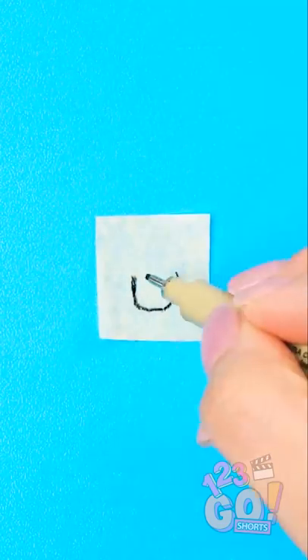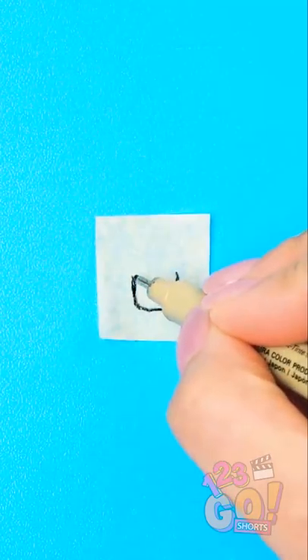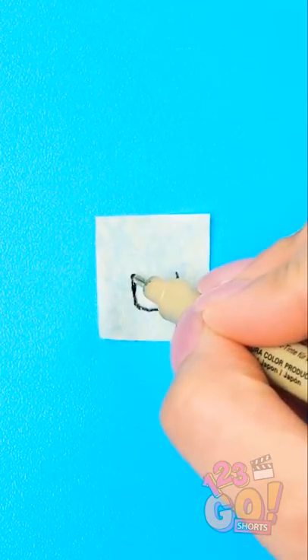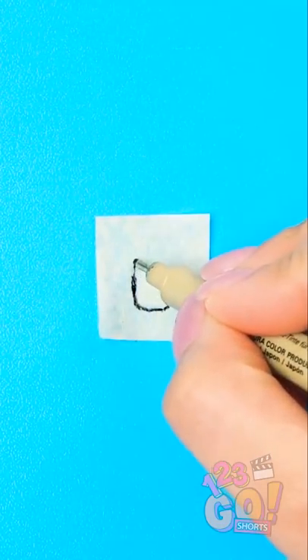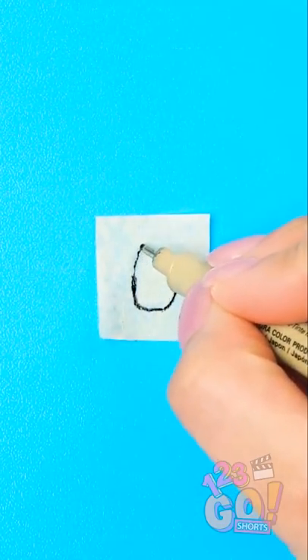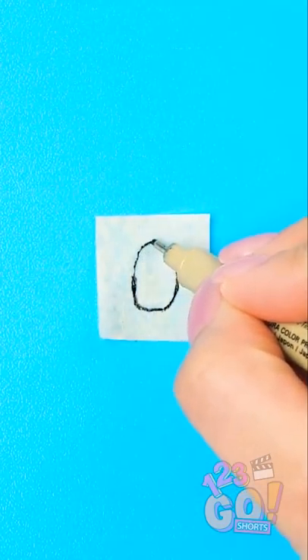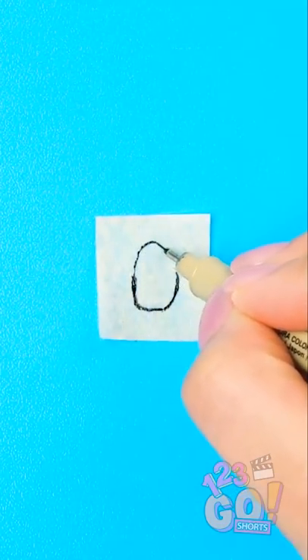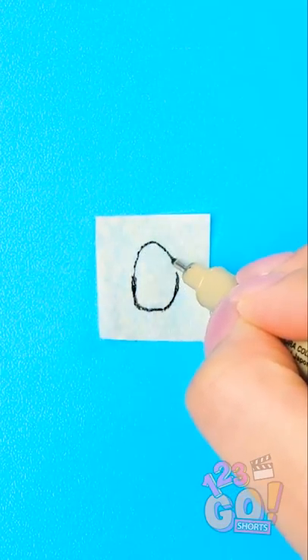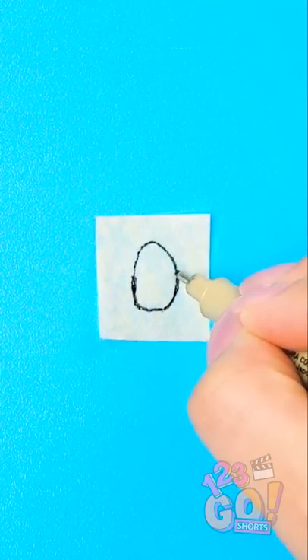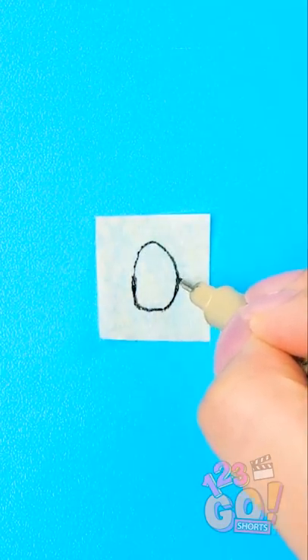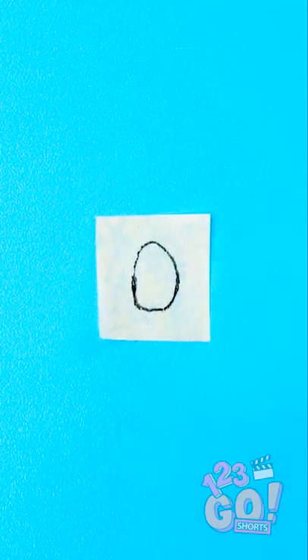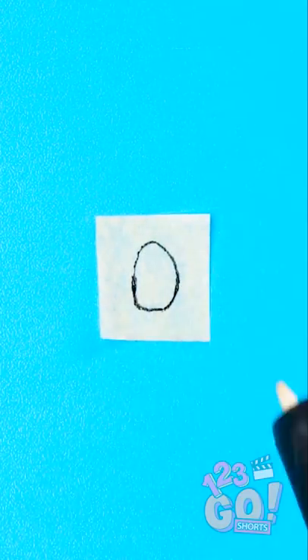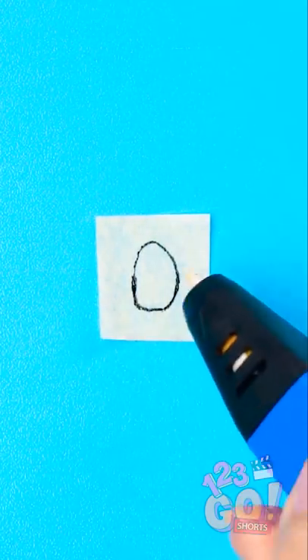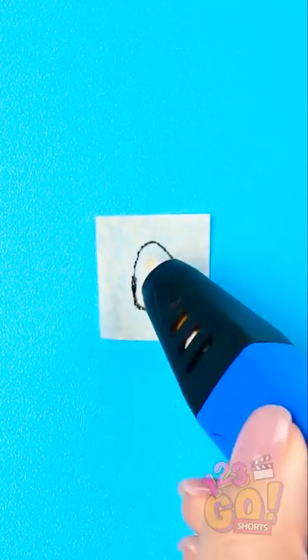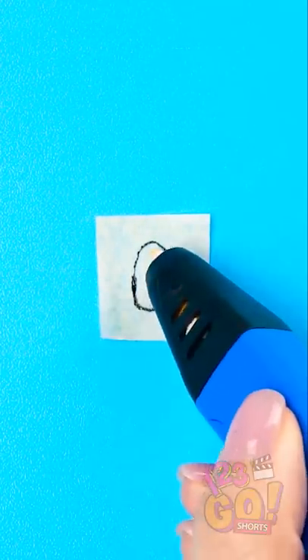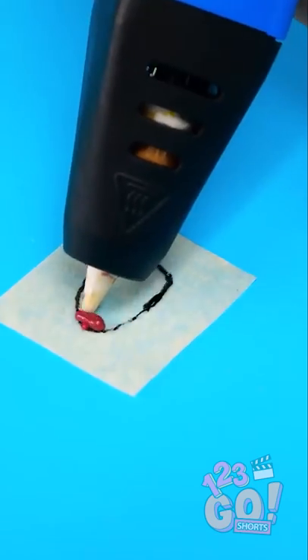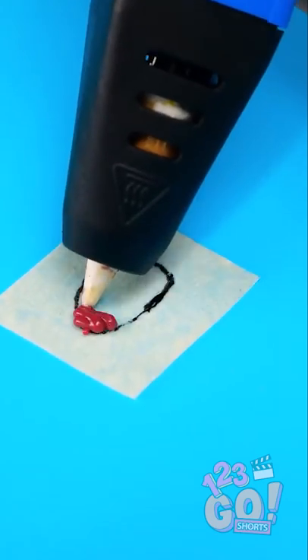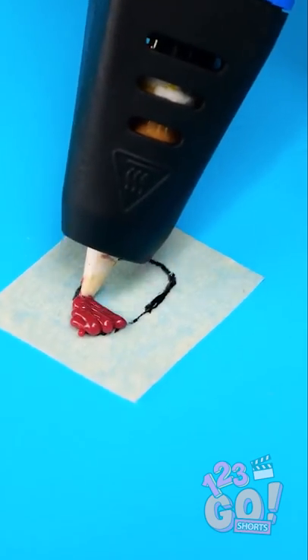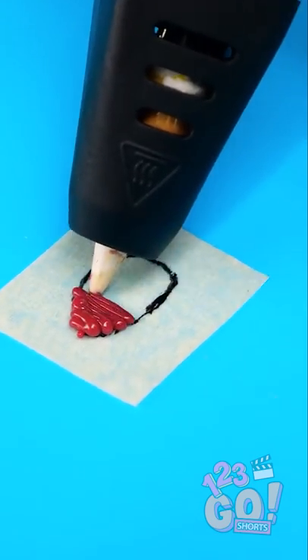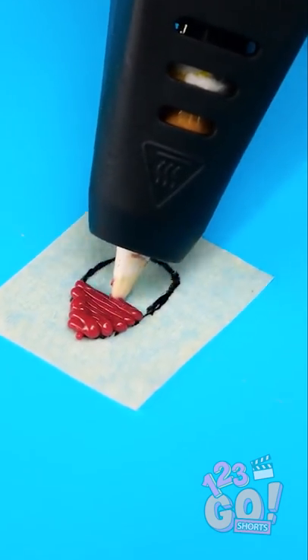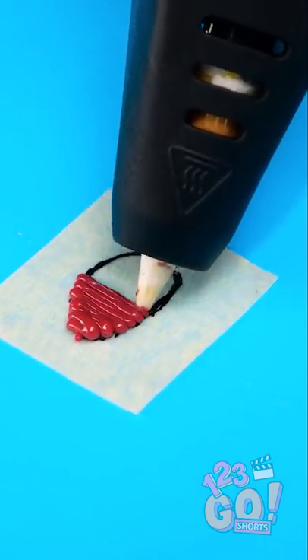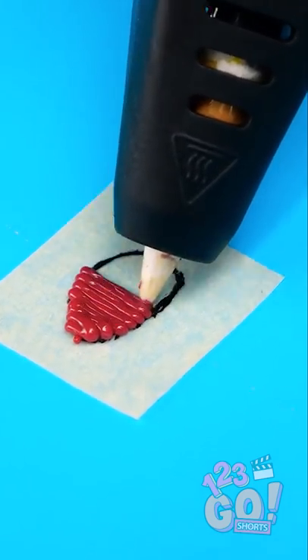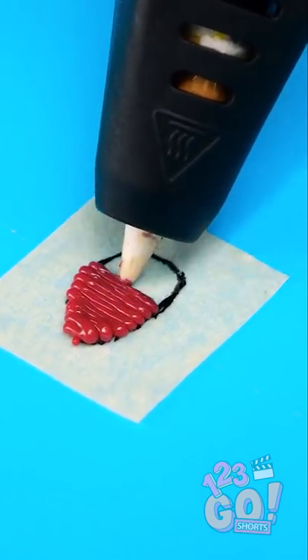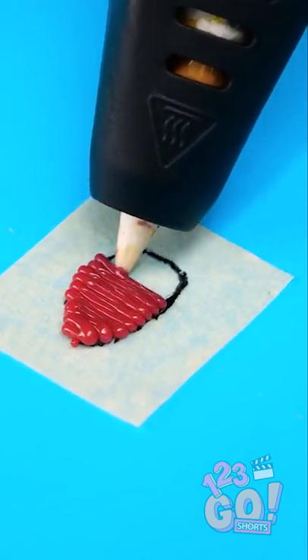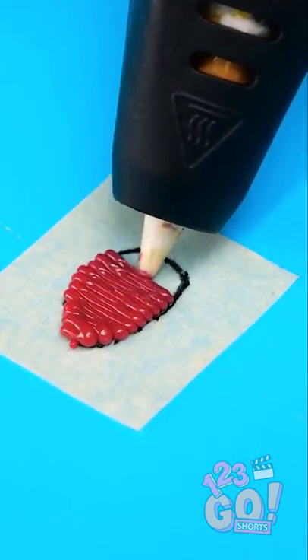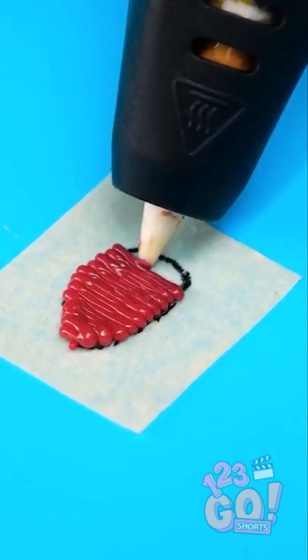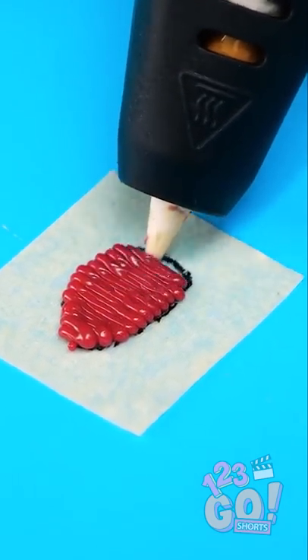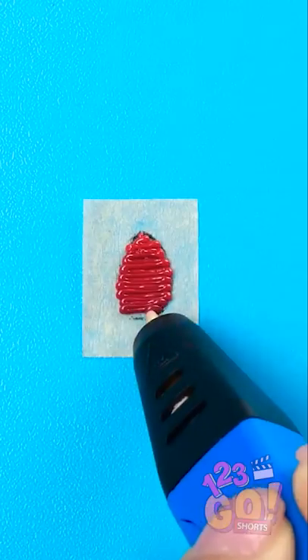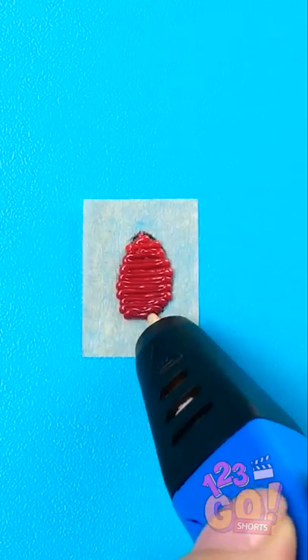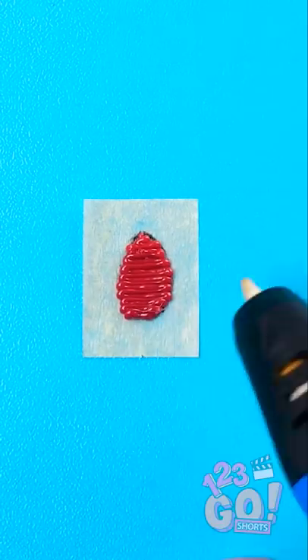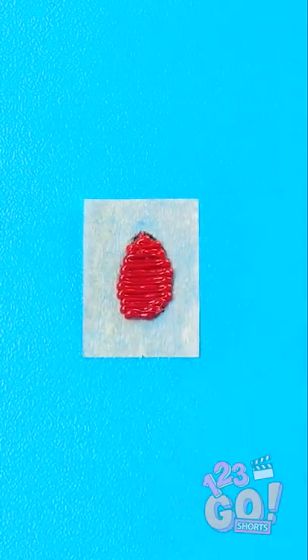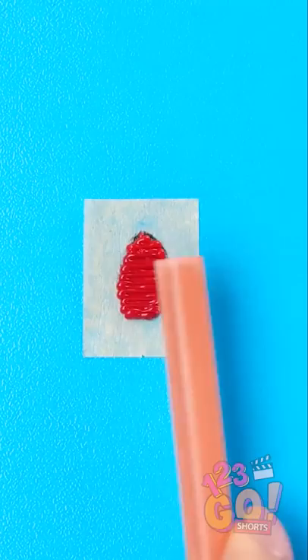Finish drawing the nail. Then fill it in with your pen. Red's always nice. Looks pretty good so far!